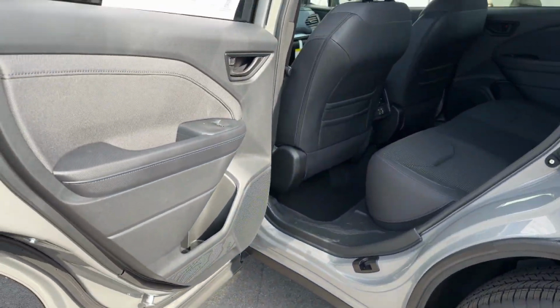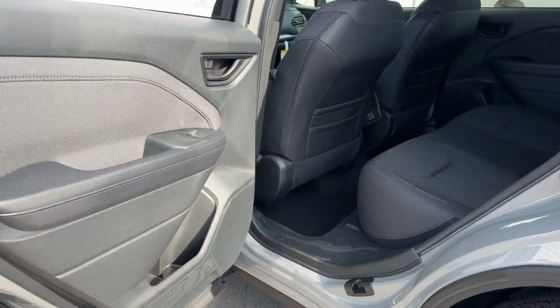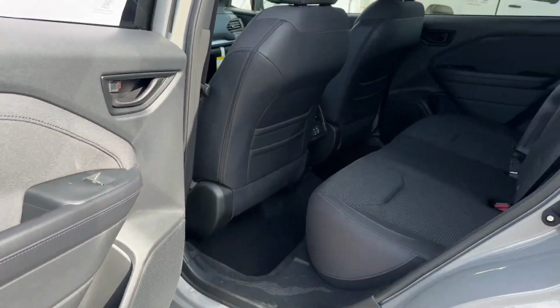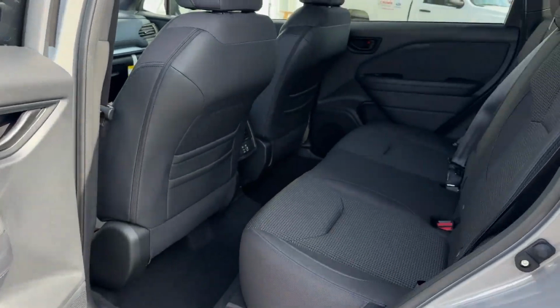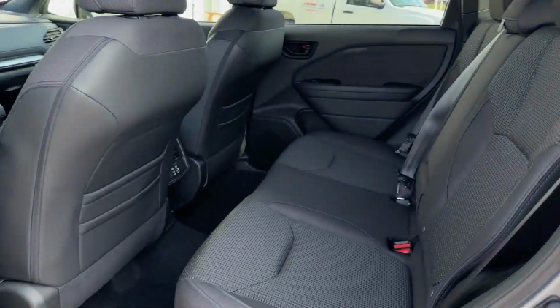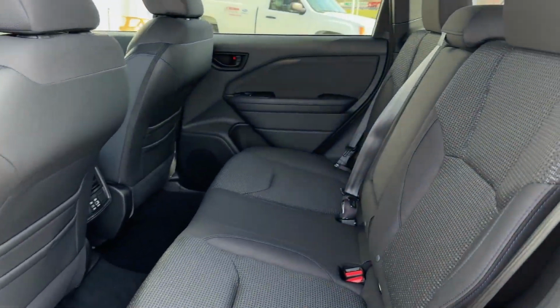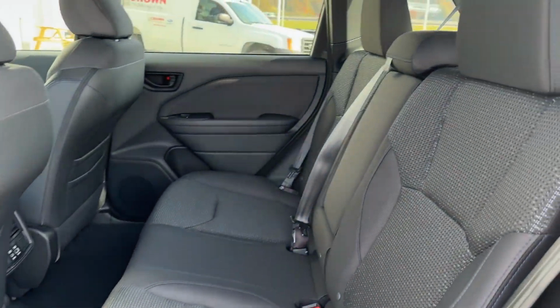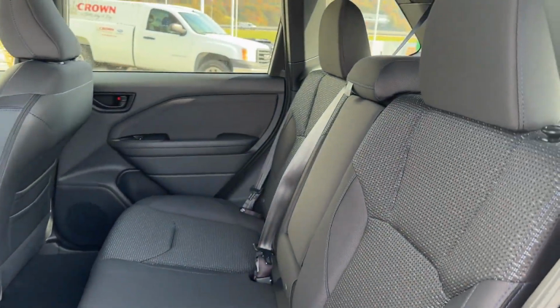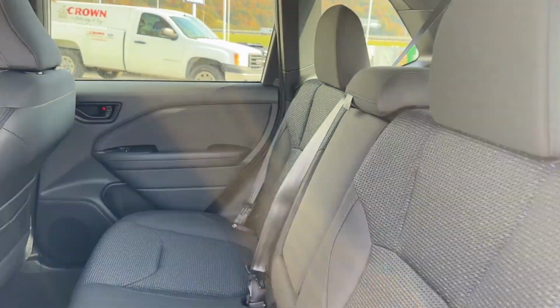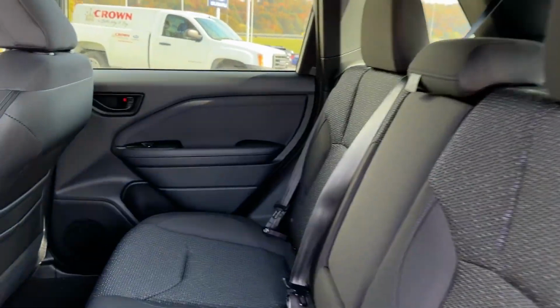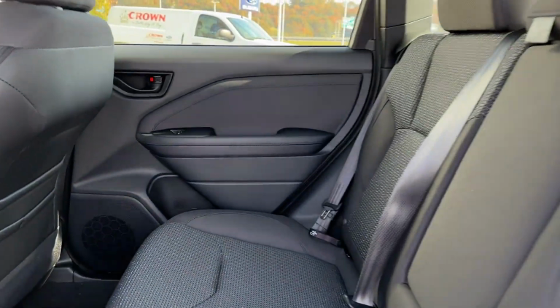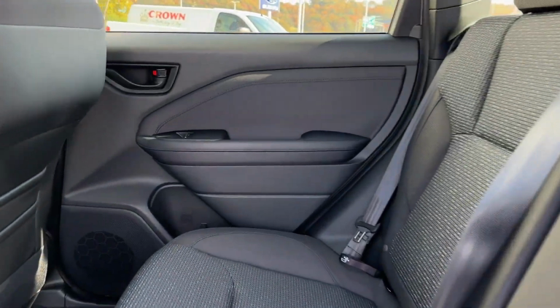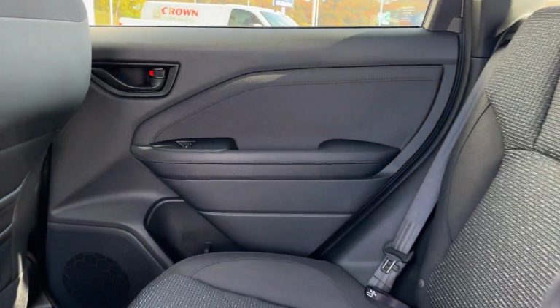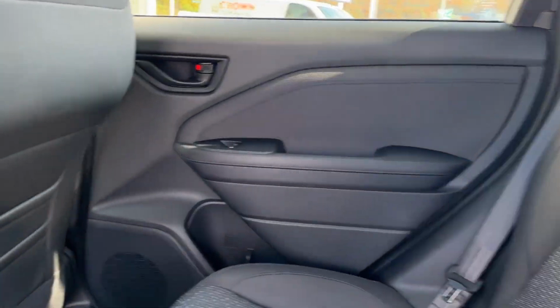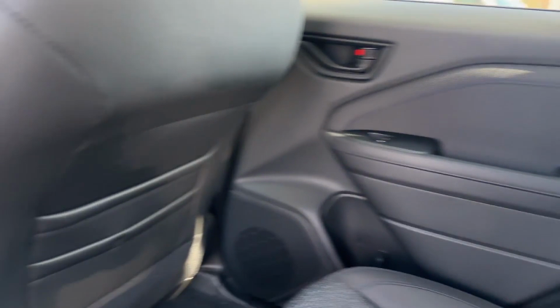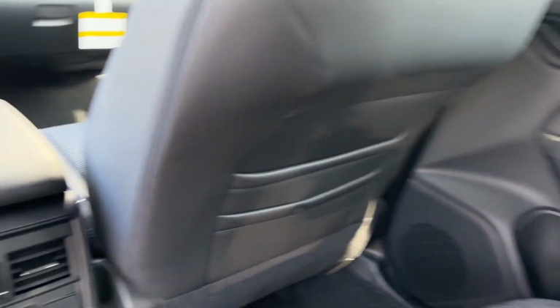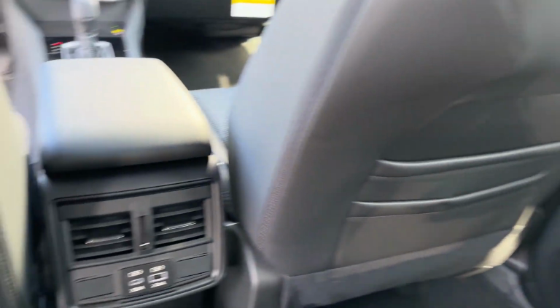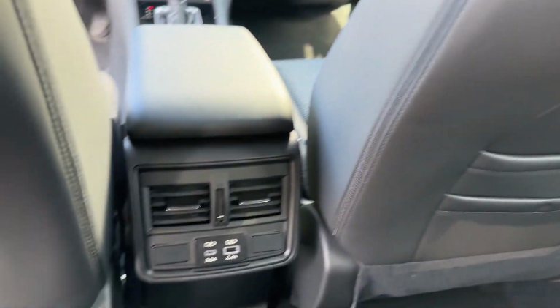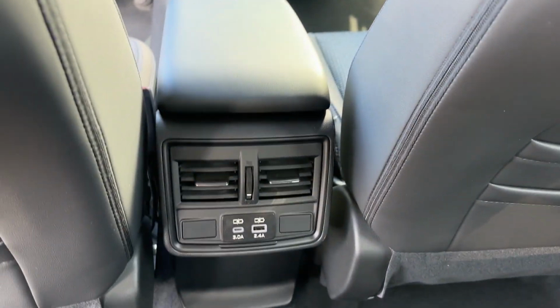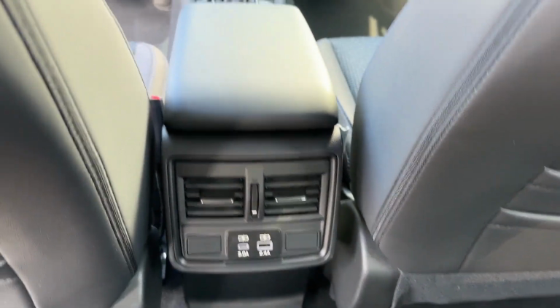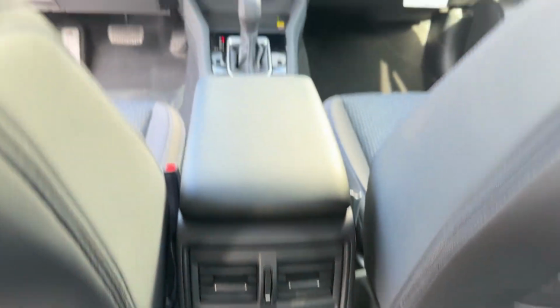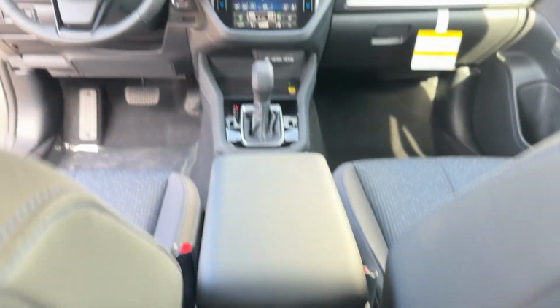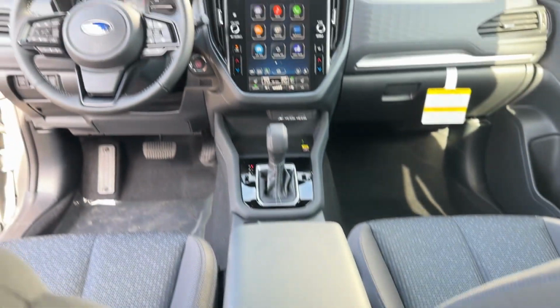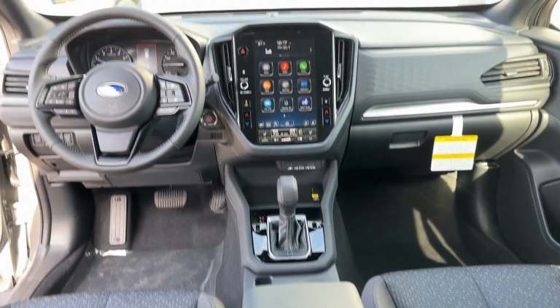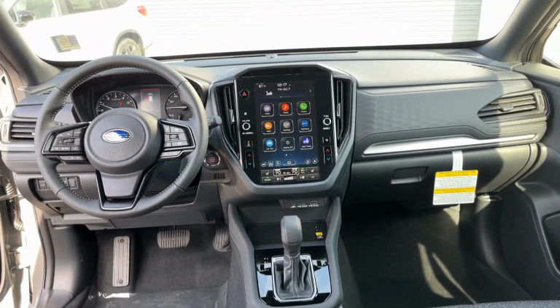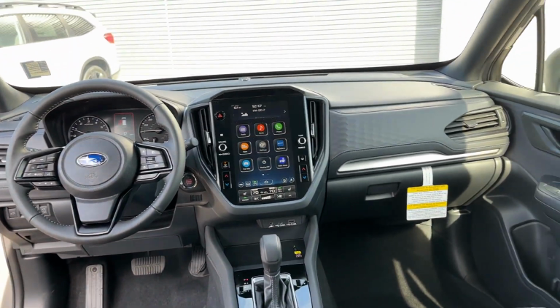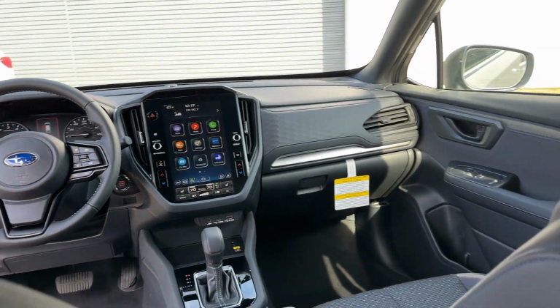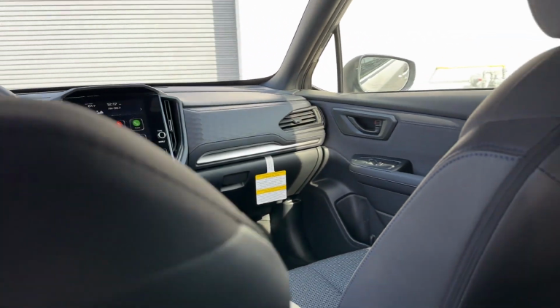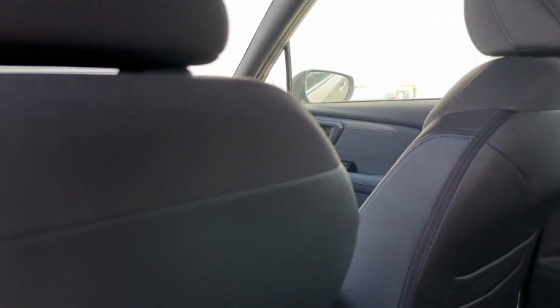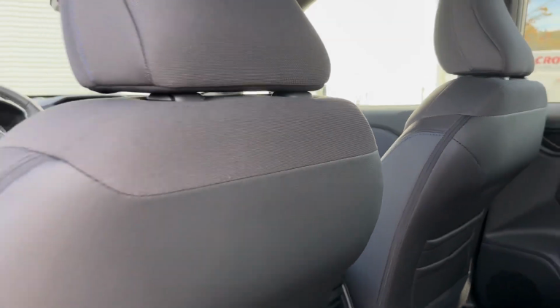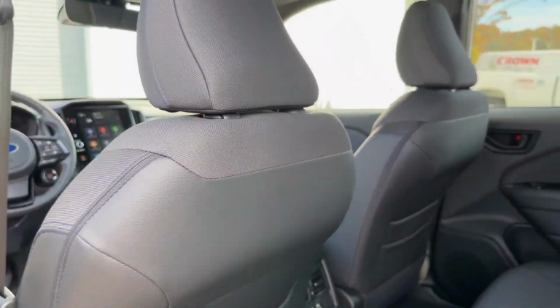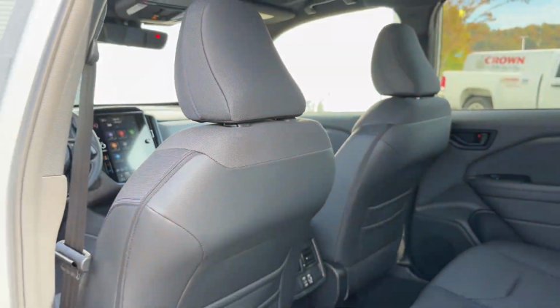Heated Side View Mirrors, Panoramic Roof, Moon Roof, Back-Up Camera, Tinted Windows, Power Driver Seat, Pass-Through Rear Seat, Bluetooth, and Brake Assist.